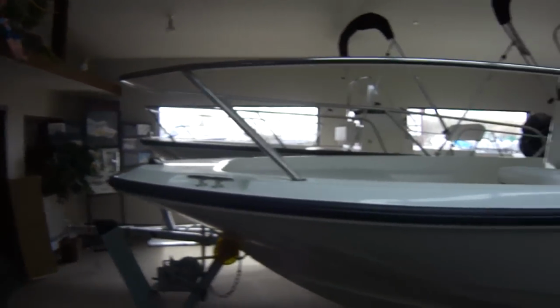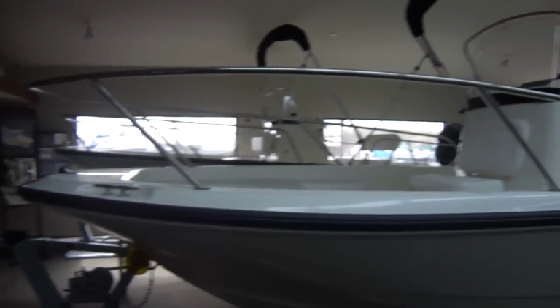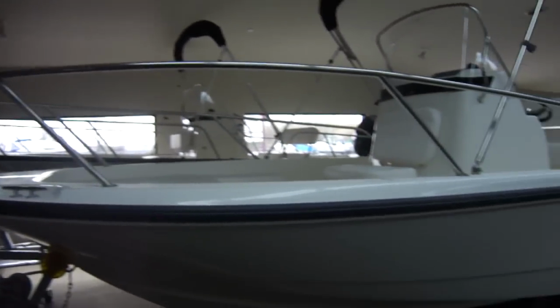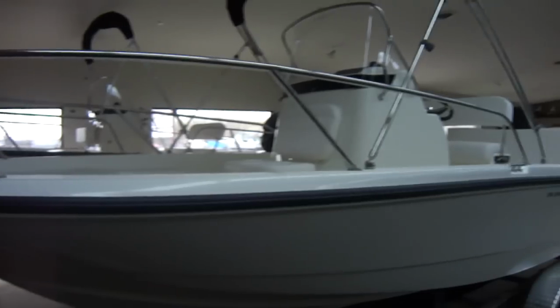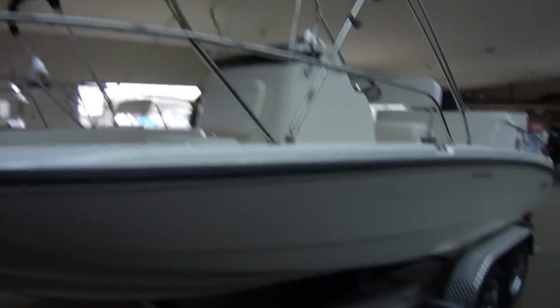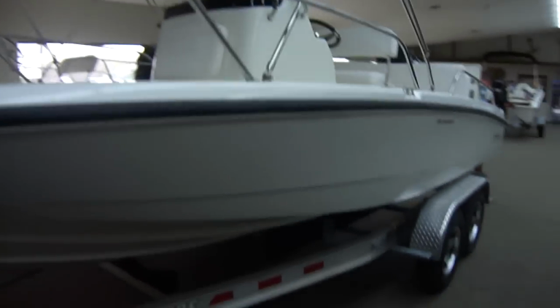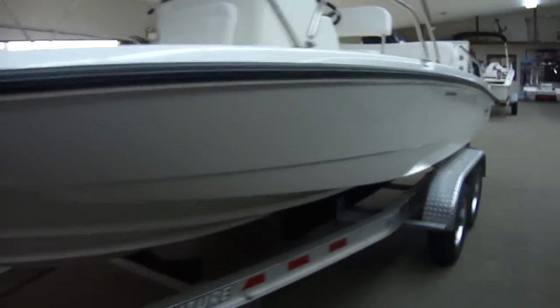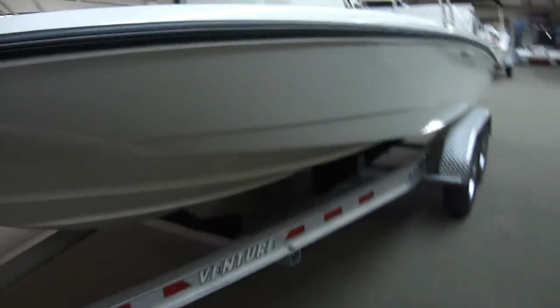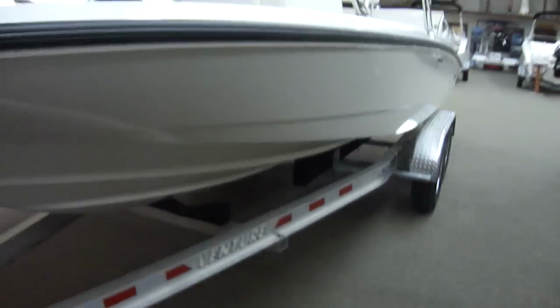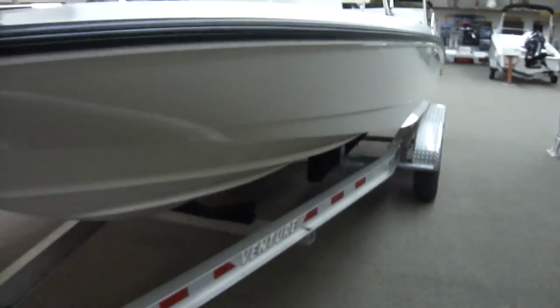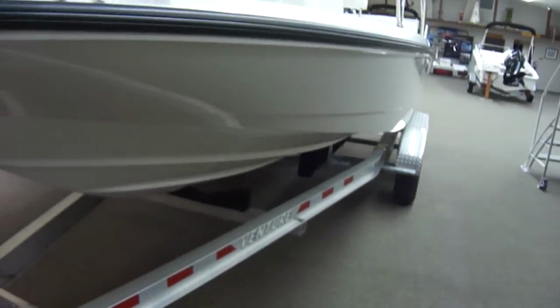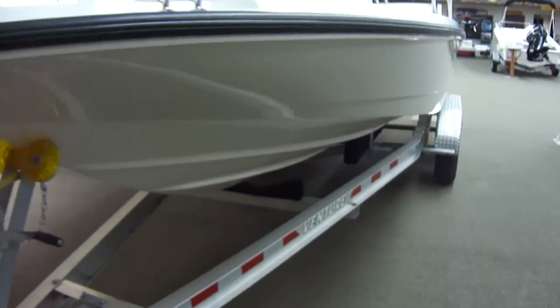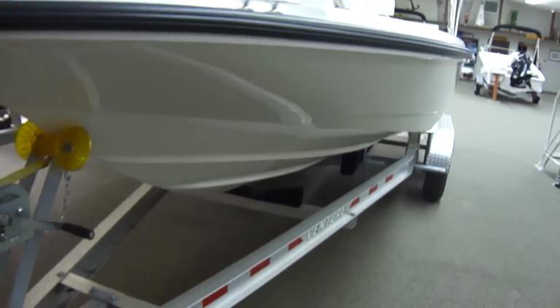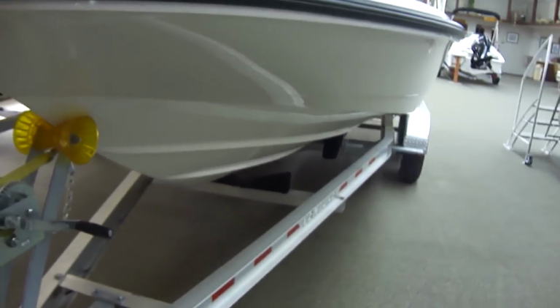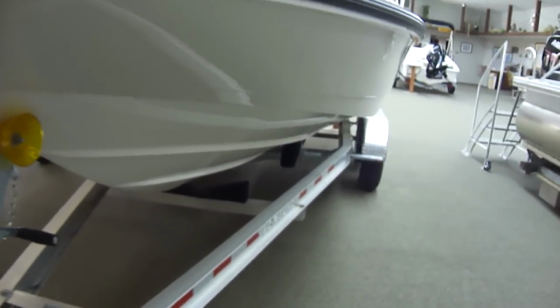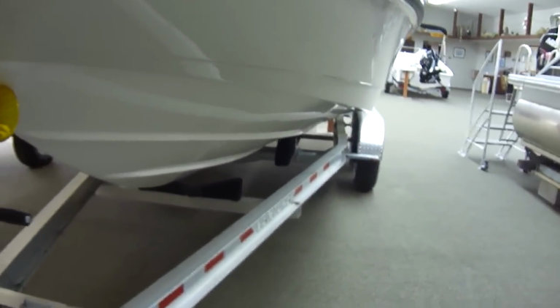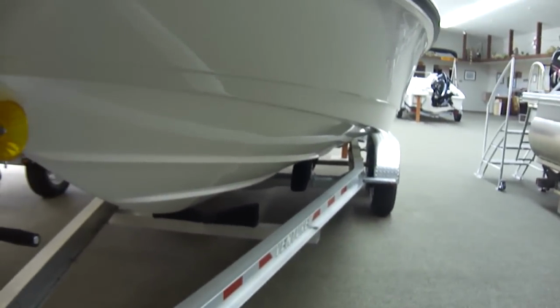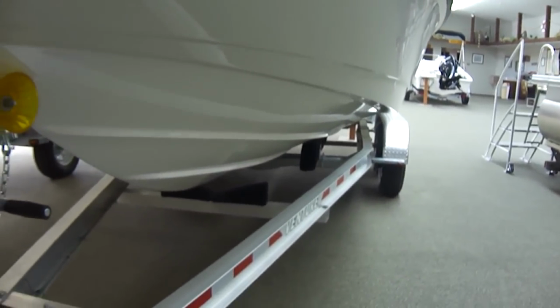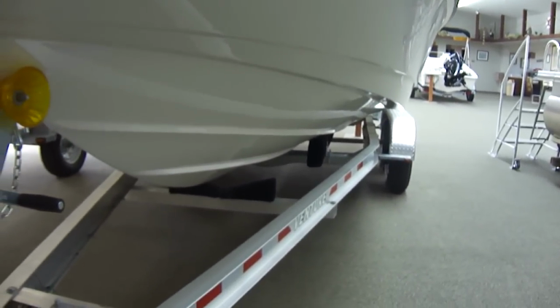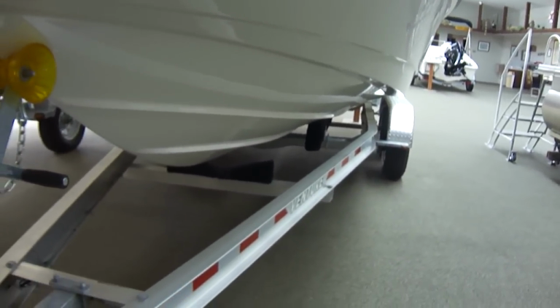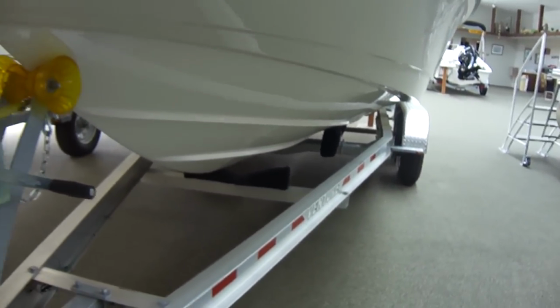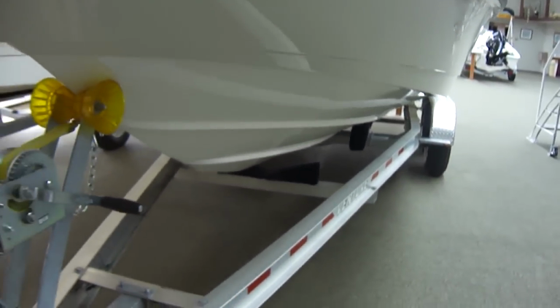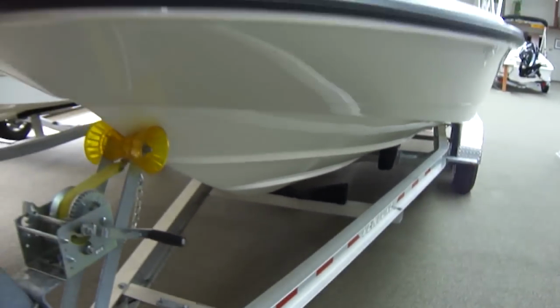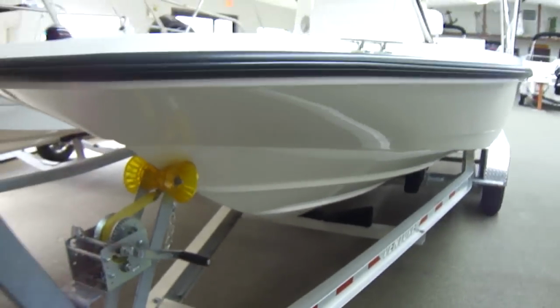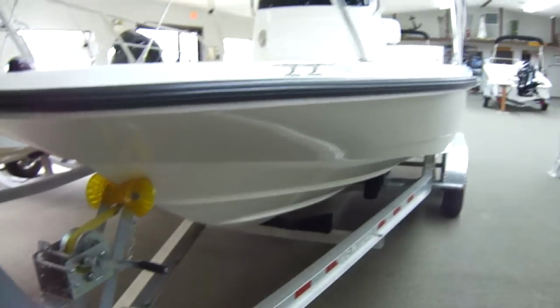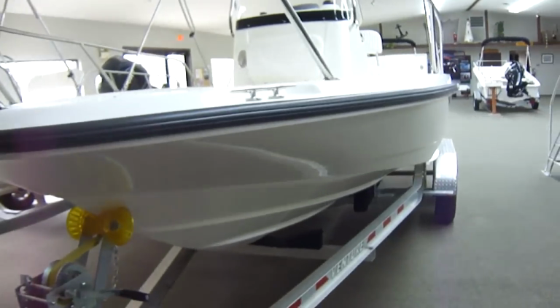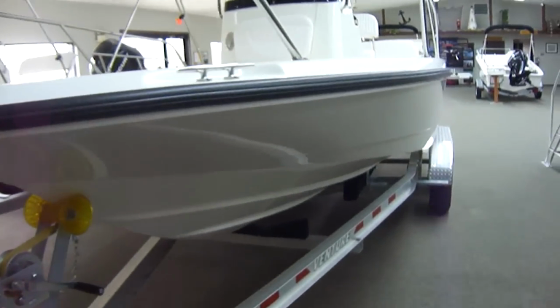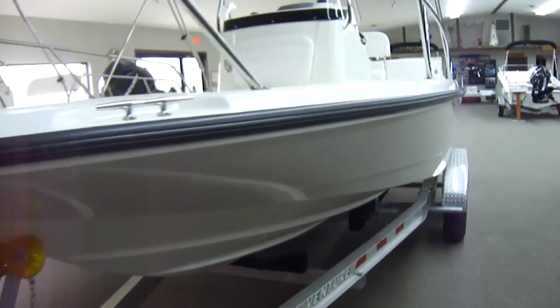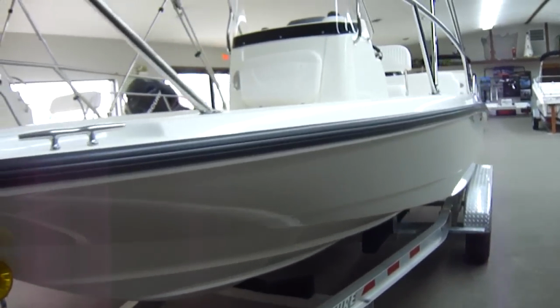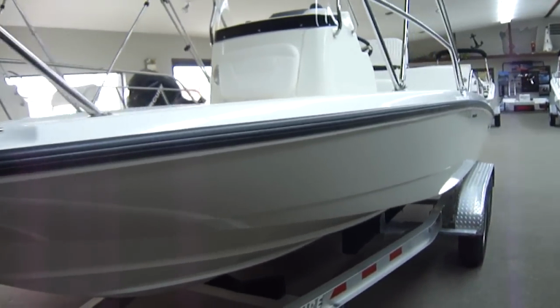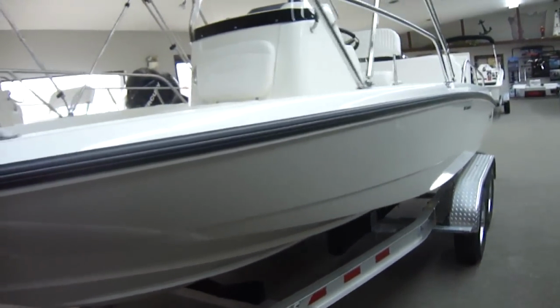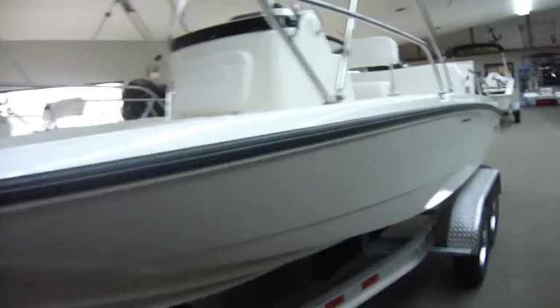Nice high bow rail. This is the updated Boston Whaler hull — nice big smirk that keeps you very dry, very quiet ride, and of course it's unsinkable.